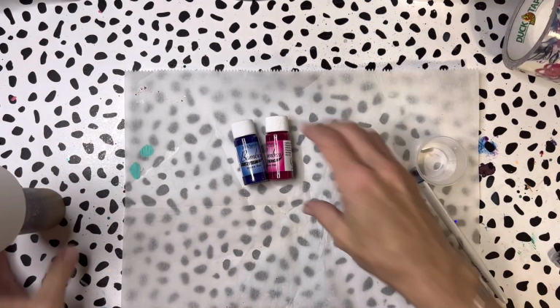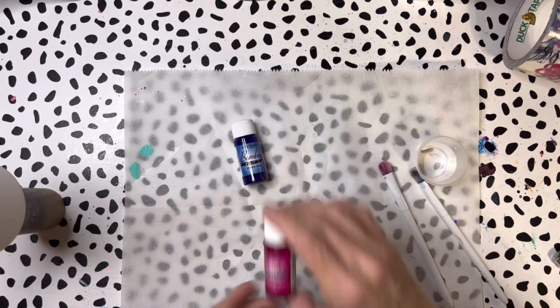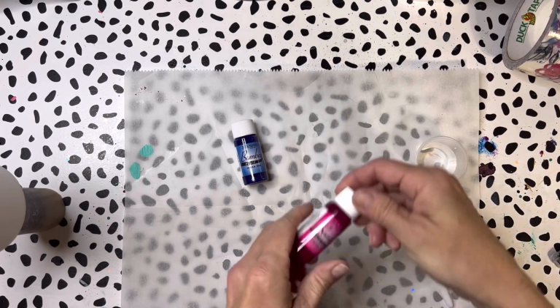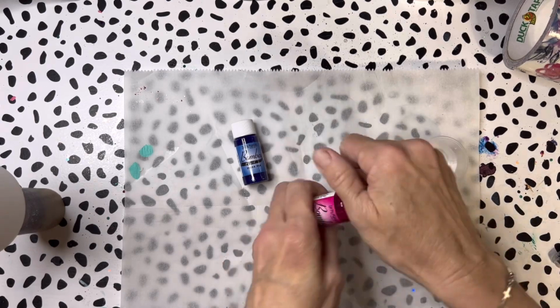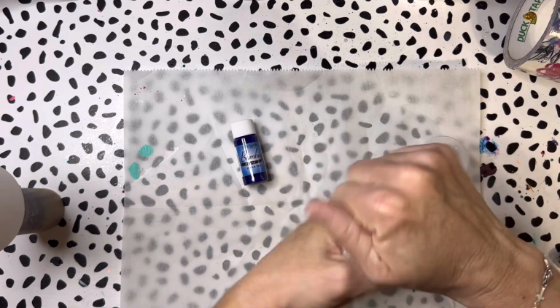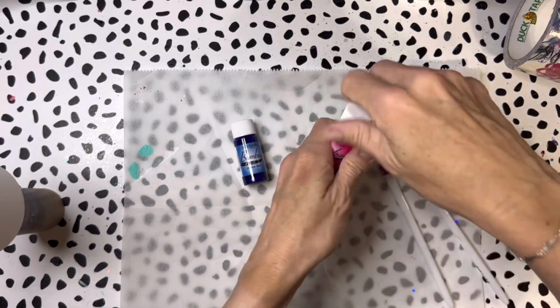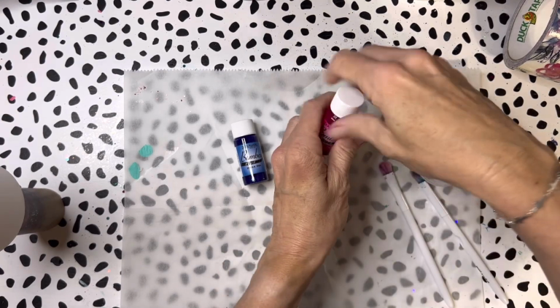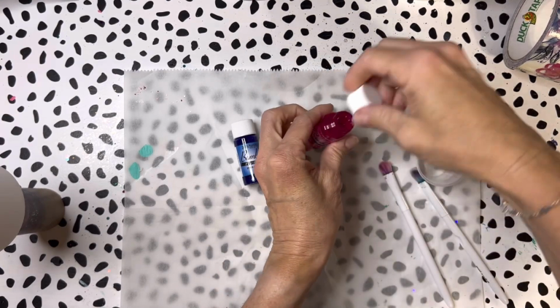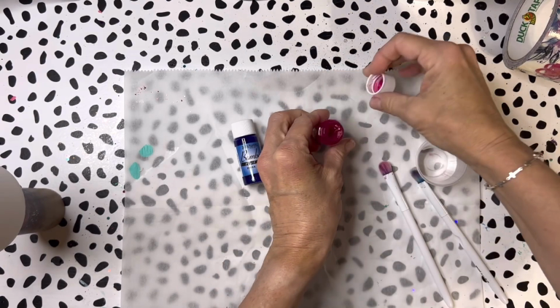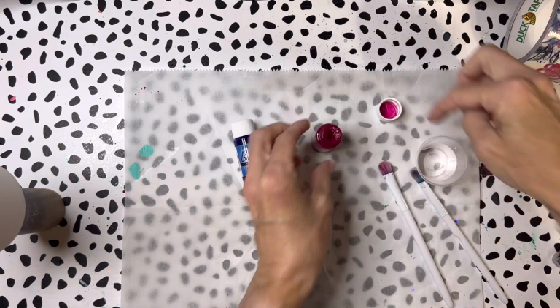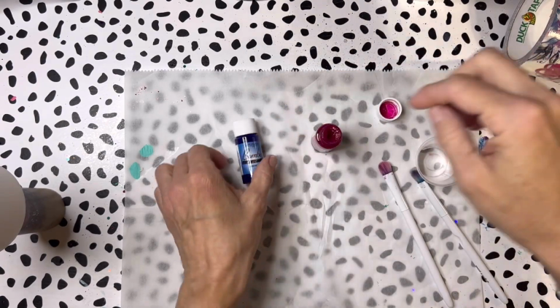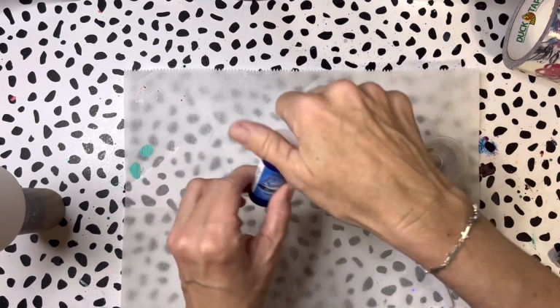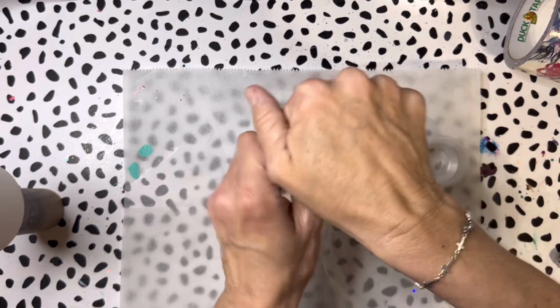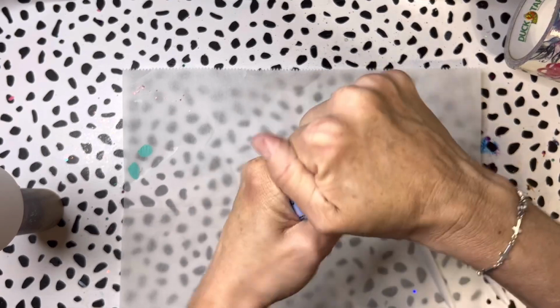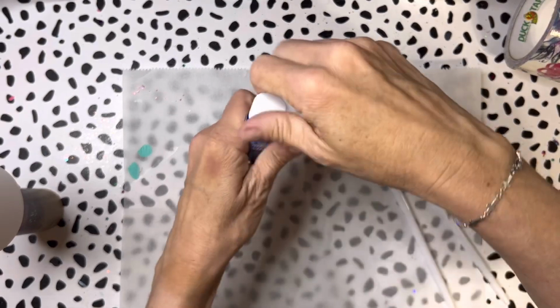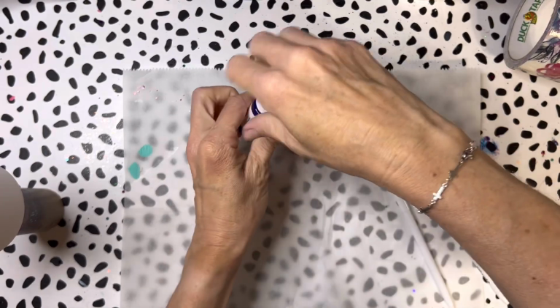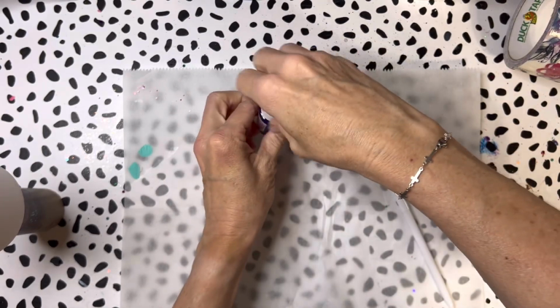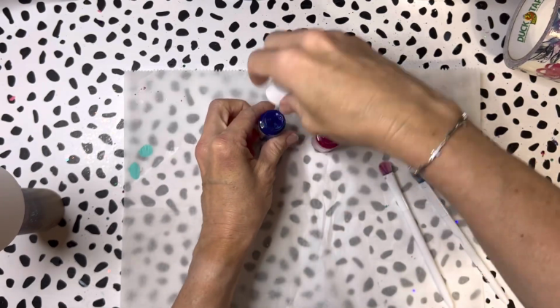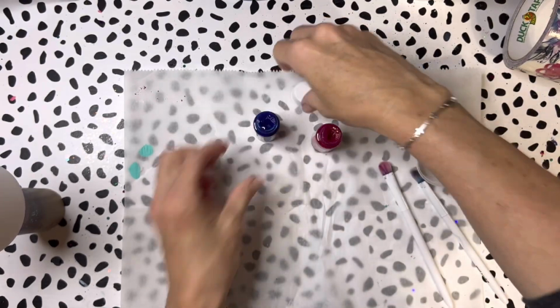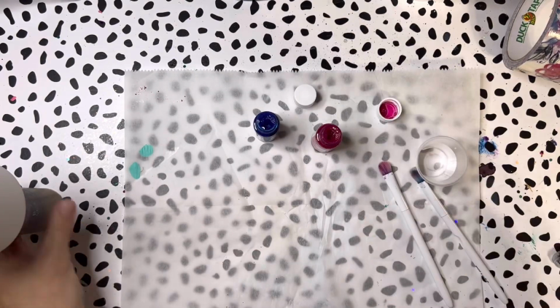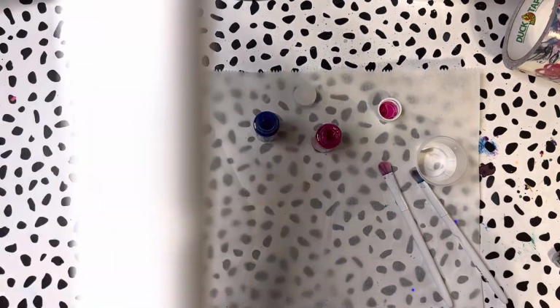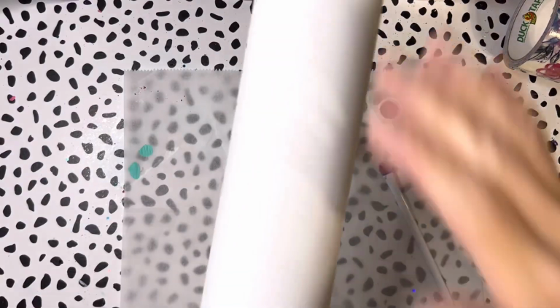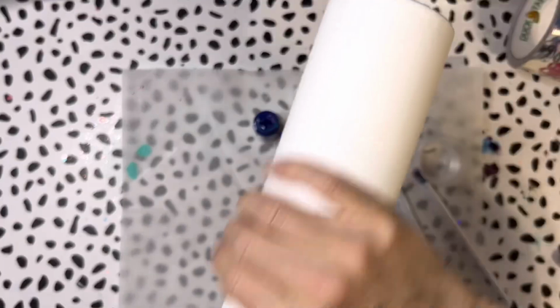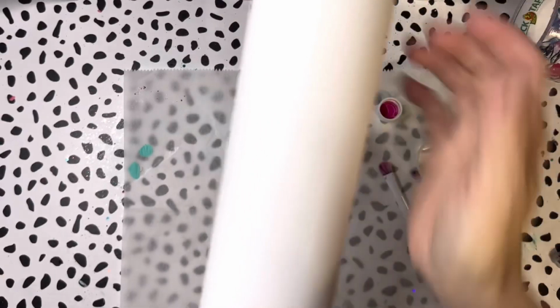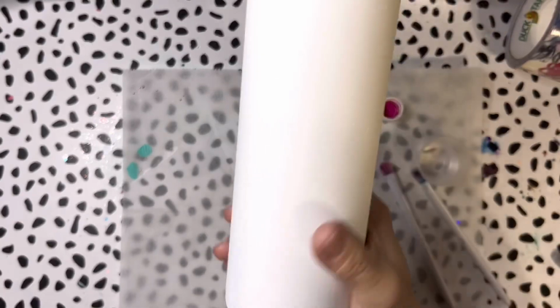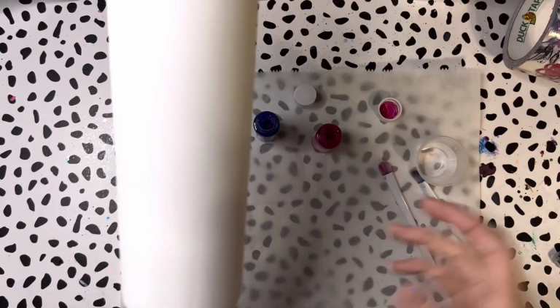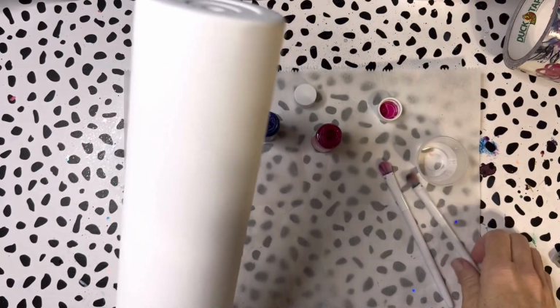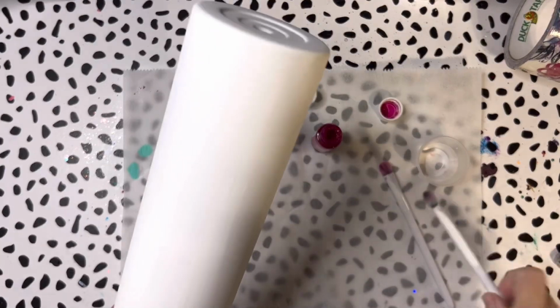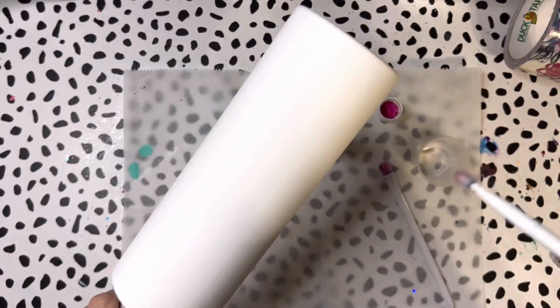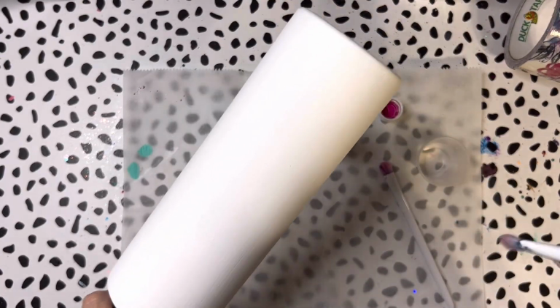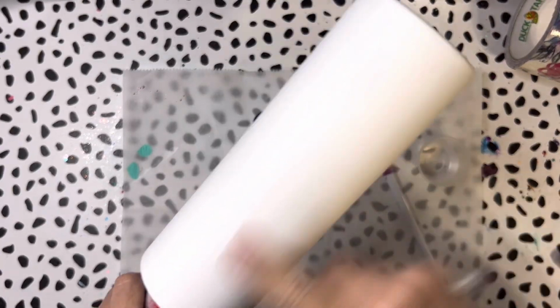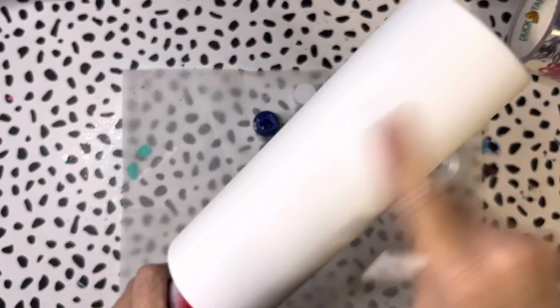Just know that if you're using alcohol inks with Crystallac products, you have to allow 48 hours of off-gas time before you can start putting your bright tone on. I've got some water here because I want more of a watercolor look on this tumbler.